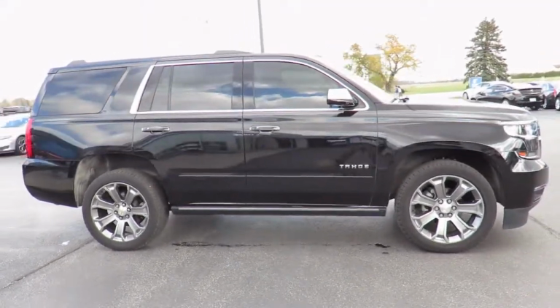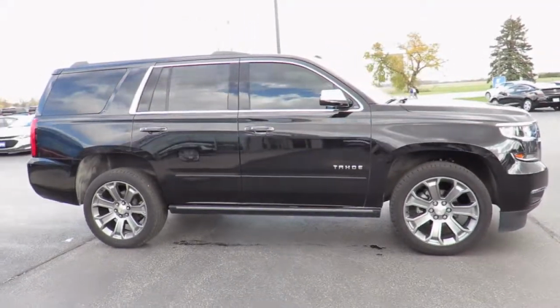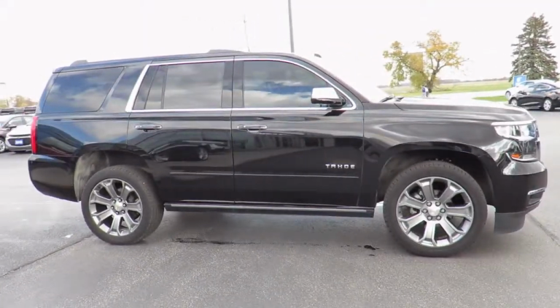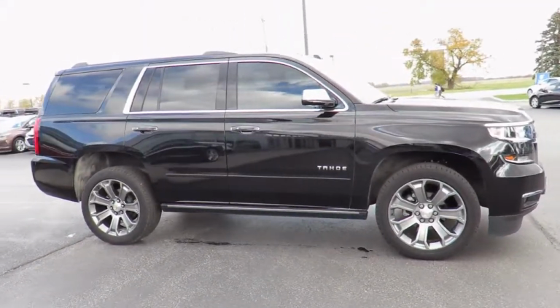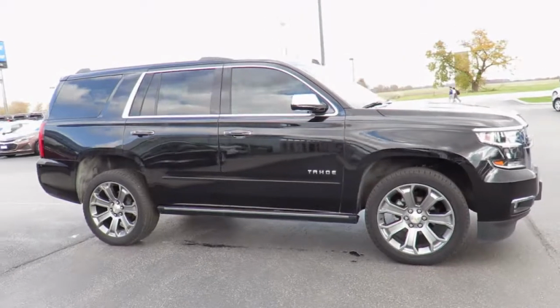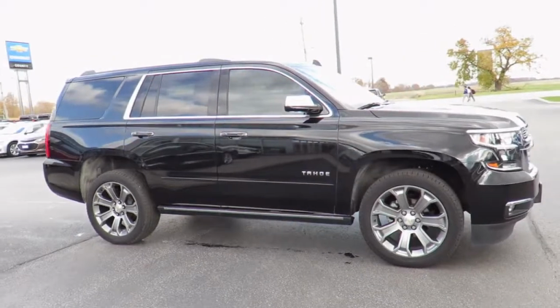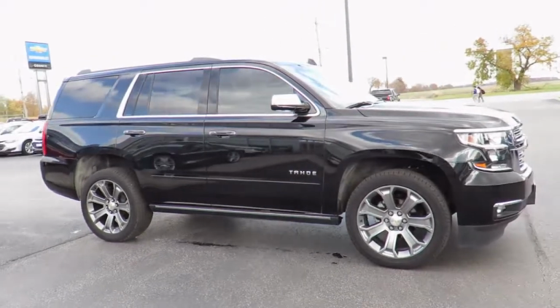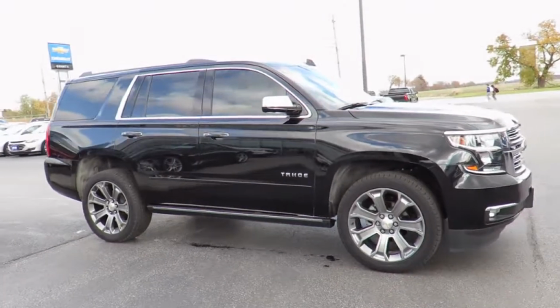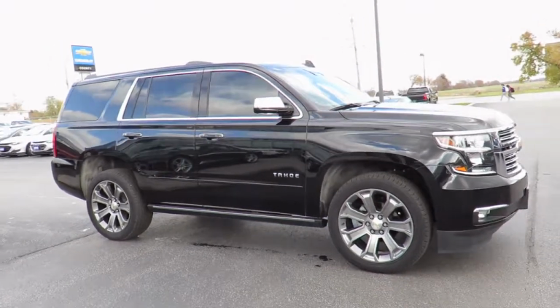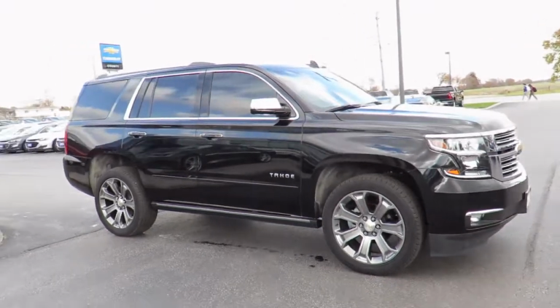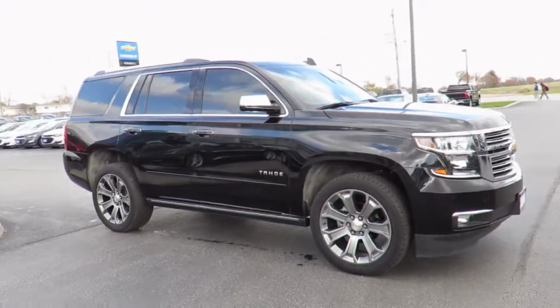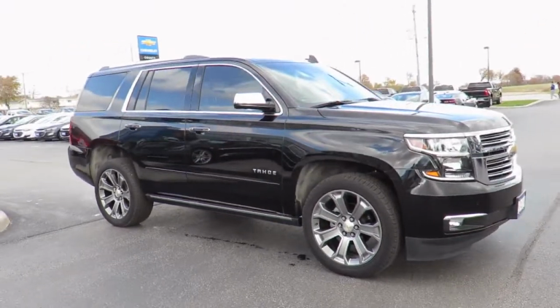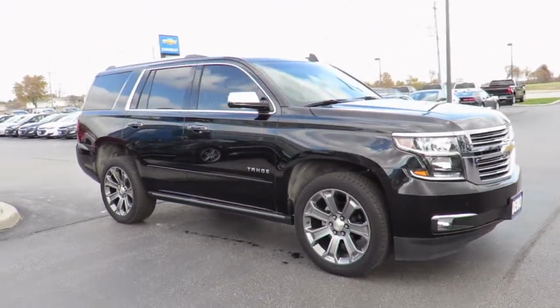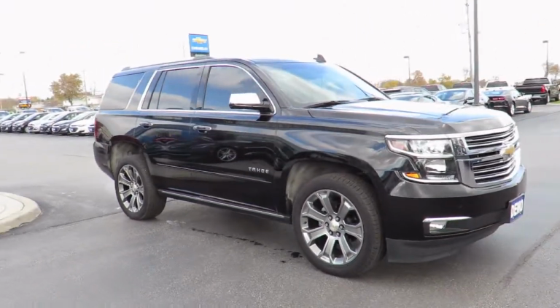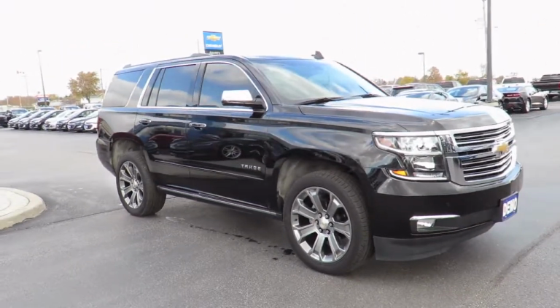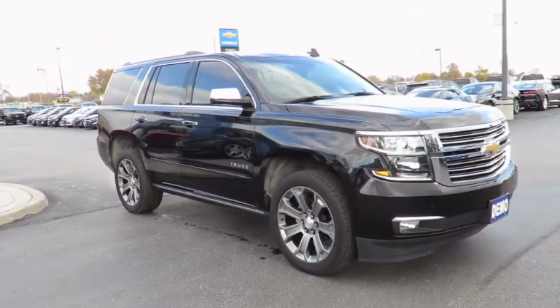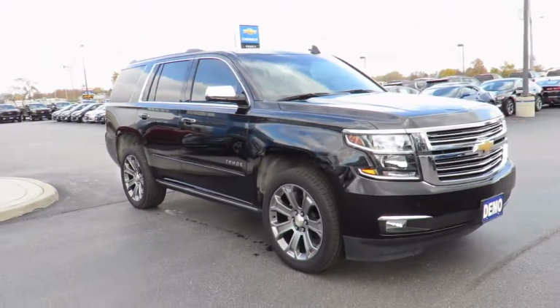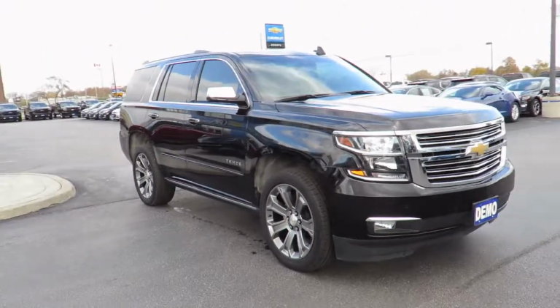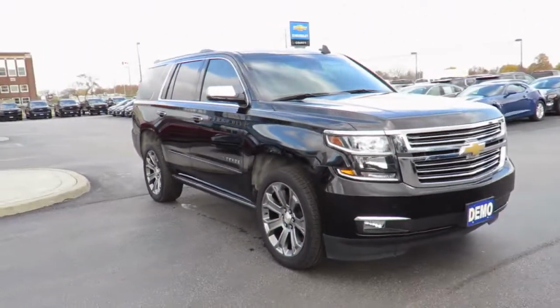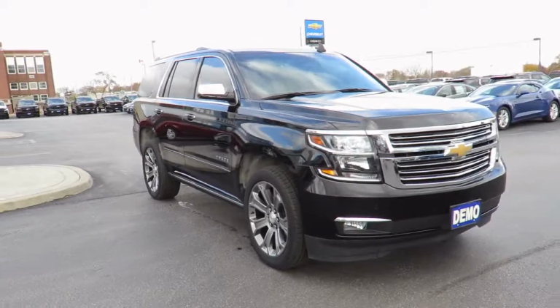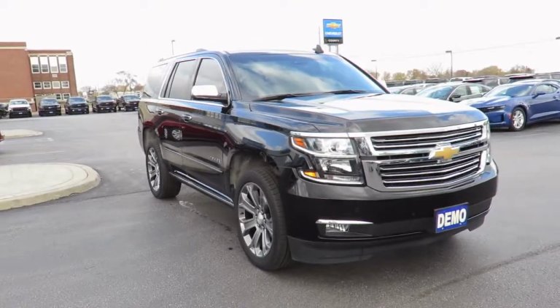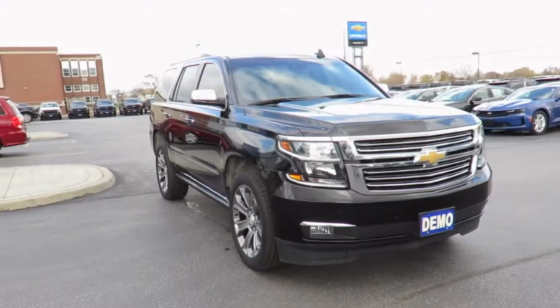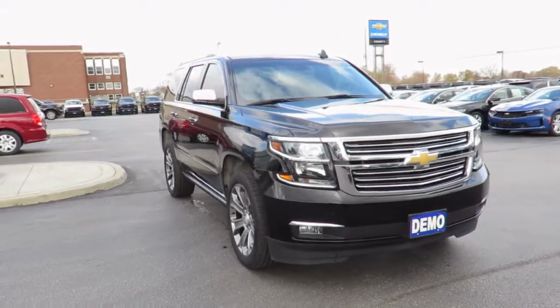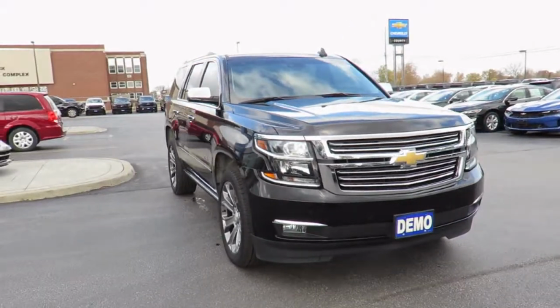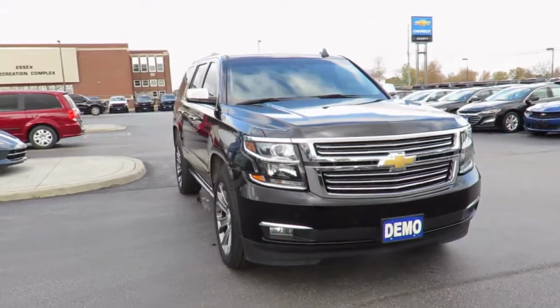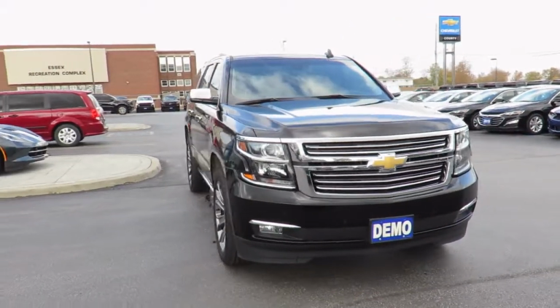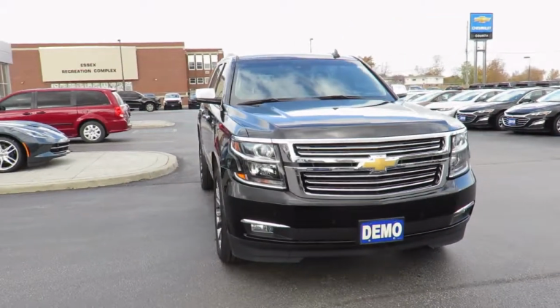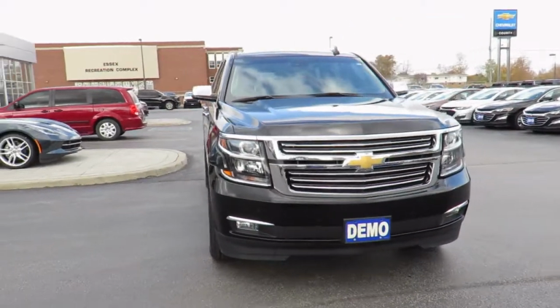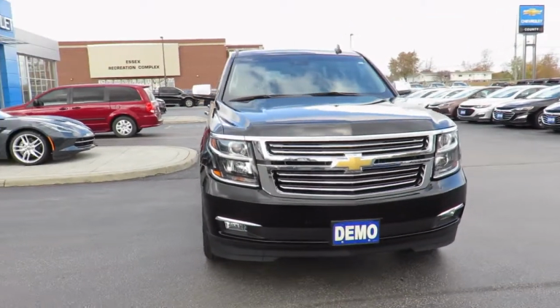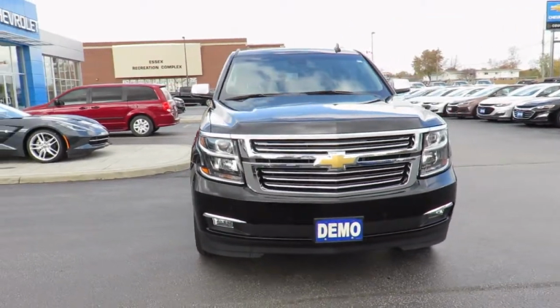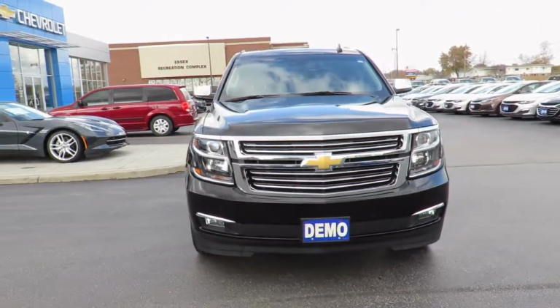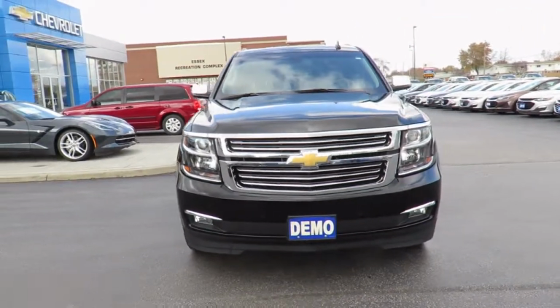In addition, all new vehicles are backed by the GM 3-year 60,000-kilometer New Vehicle Limited Warranty and a 5-year 100,000-kilometer powertrain component limited warranty with roadside assistance.